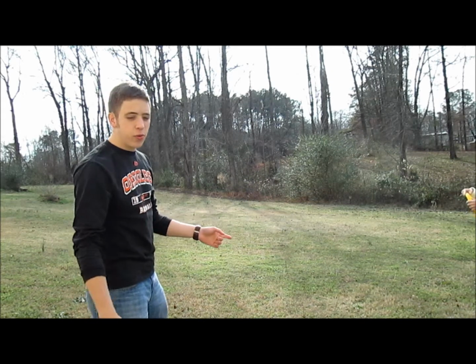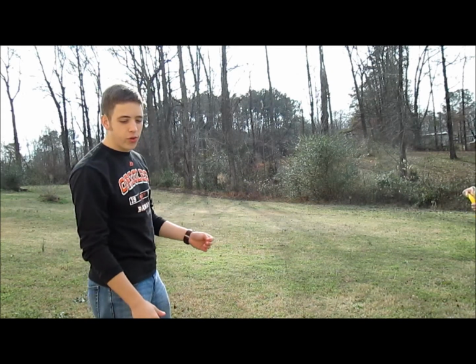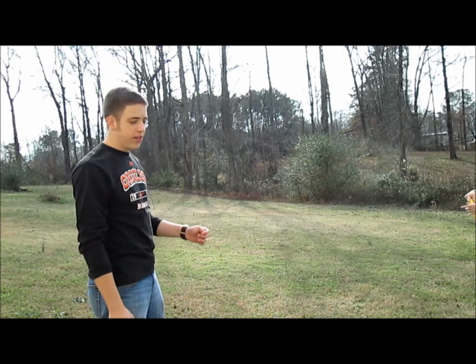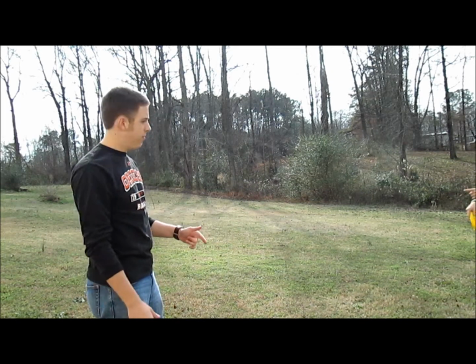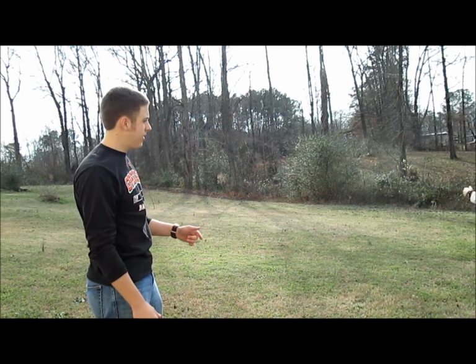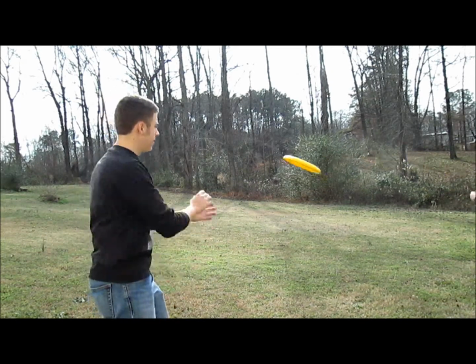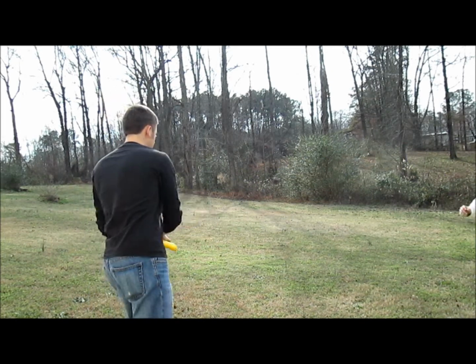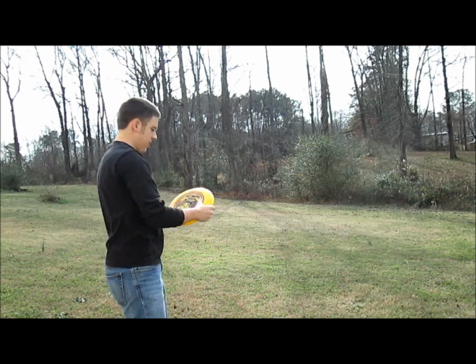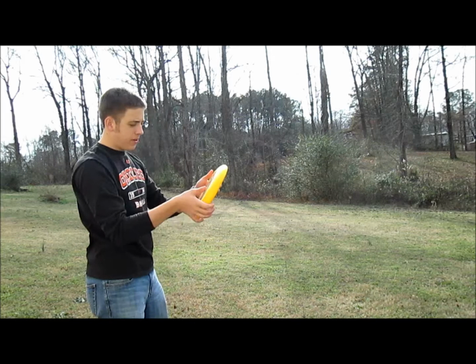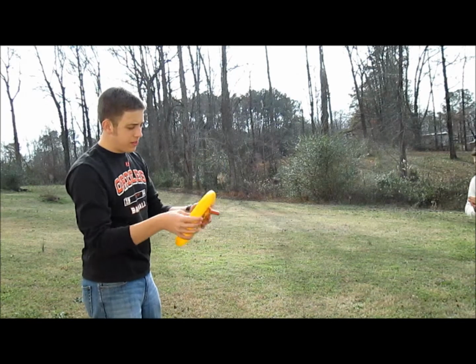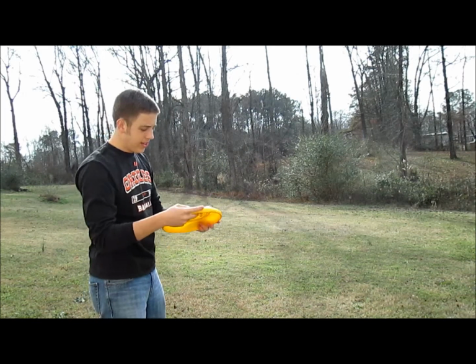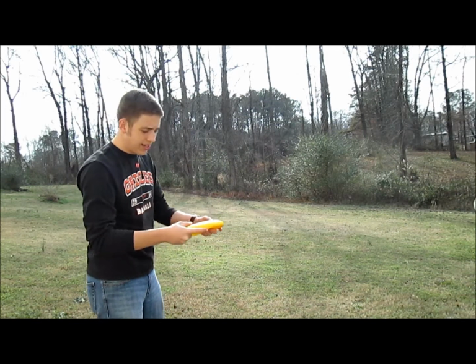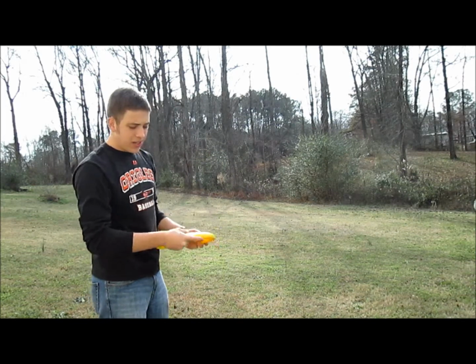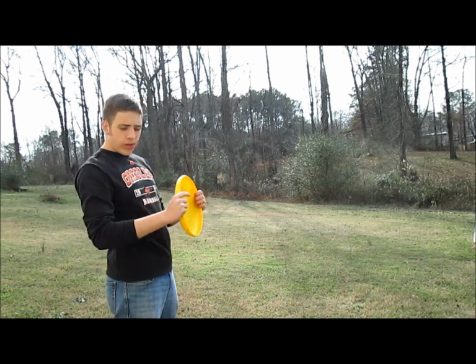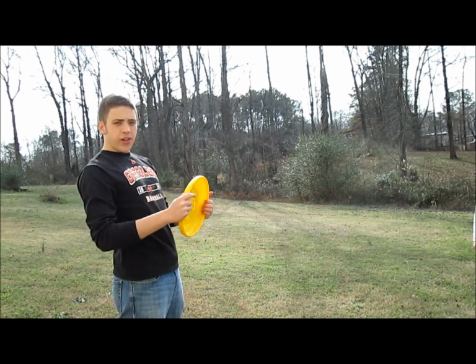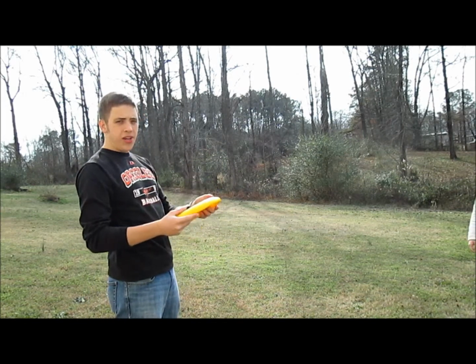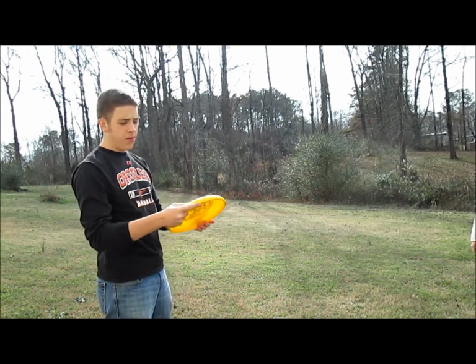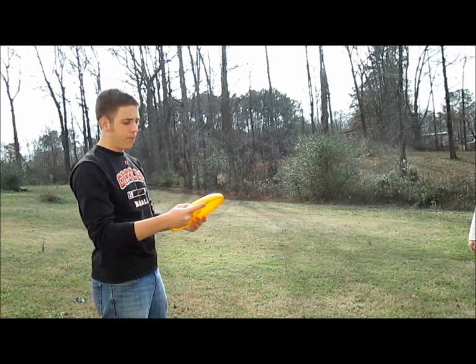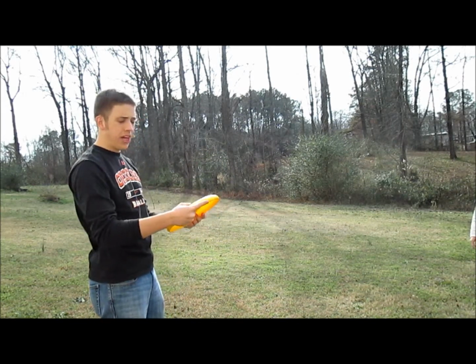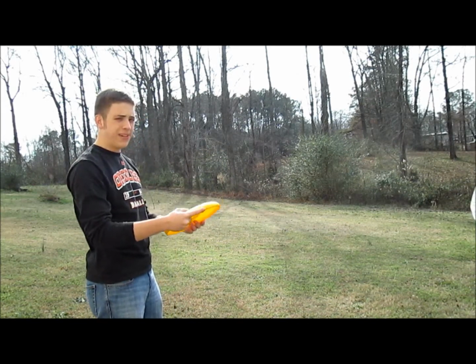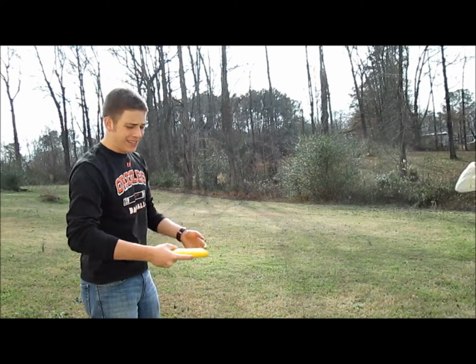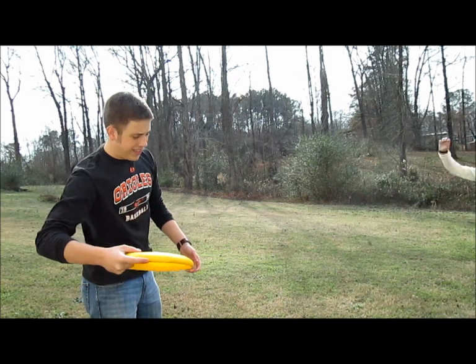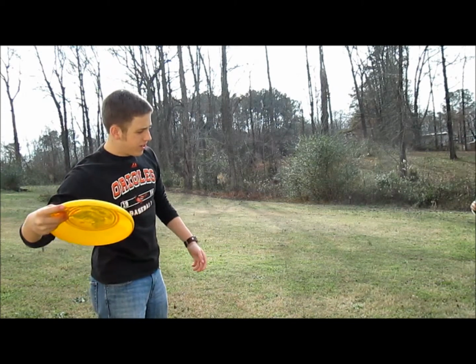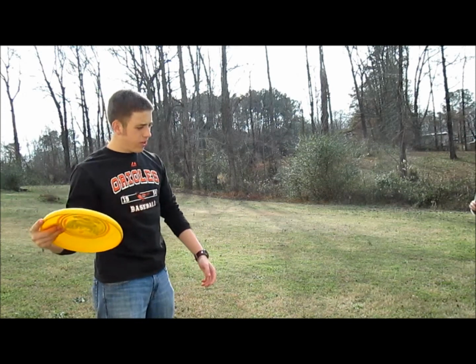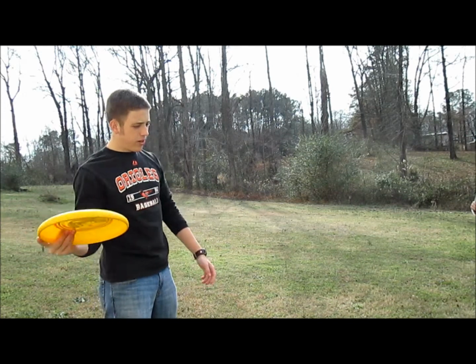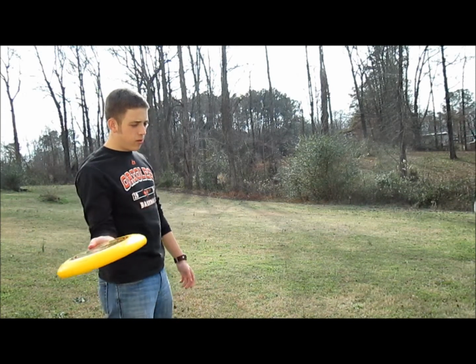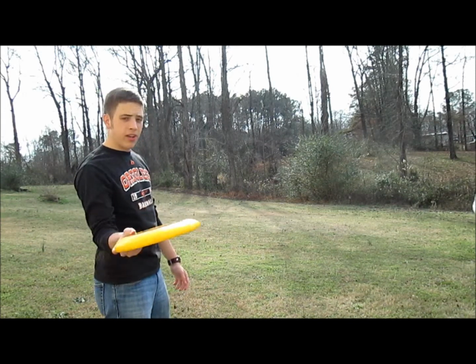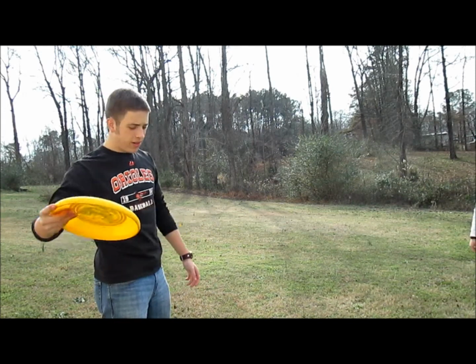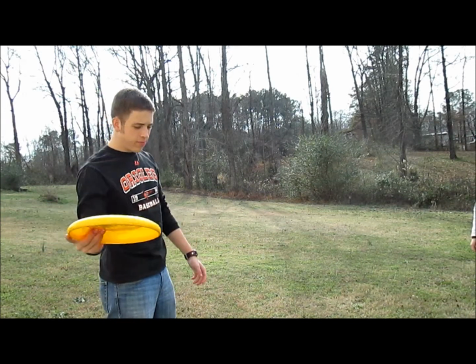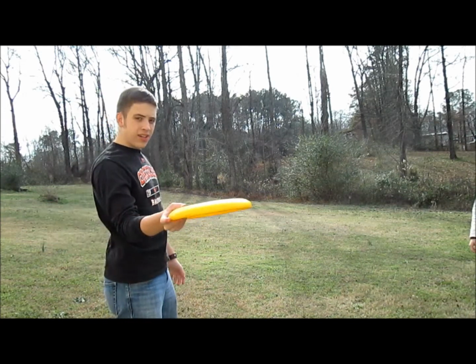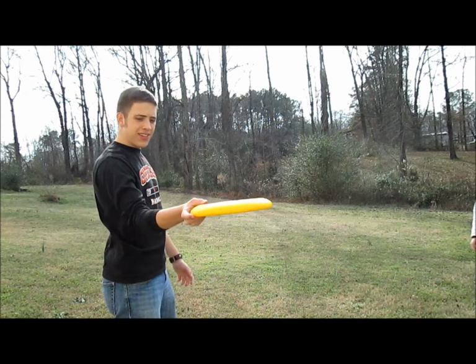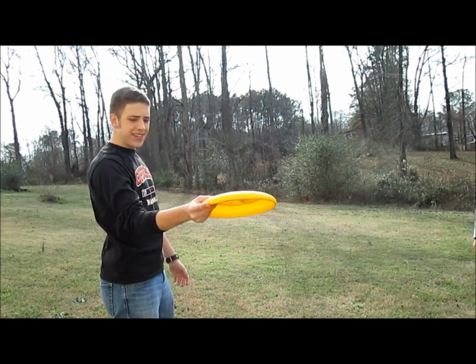The first one we're going to do is a push pass. The push pass is basically hold it in your backhand grip and you're going to act like you're throwing it beforehand. You're going to come across like this.